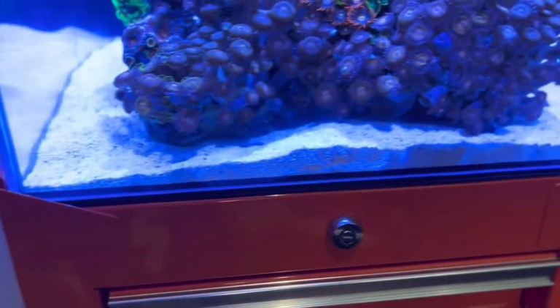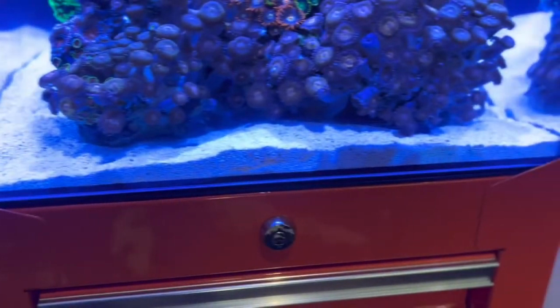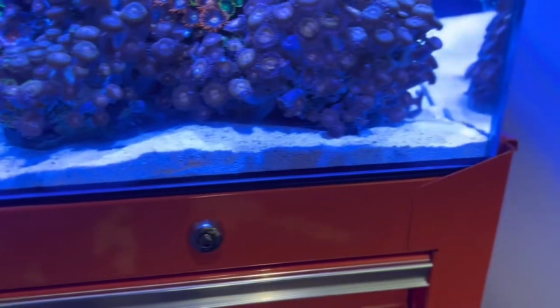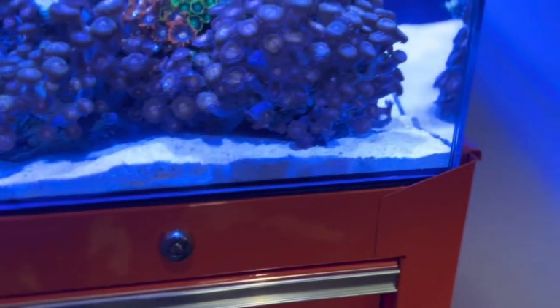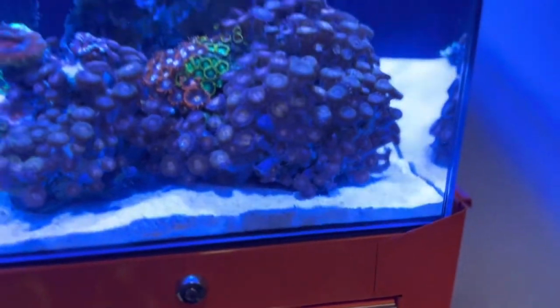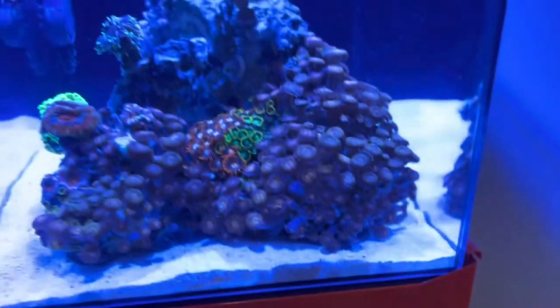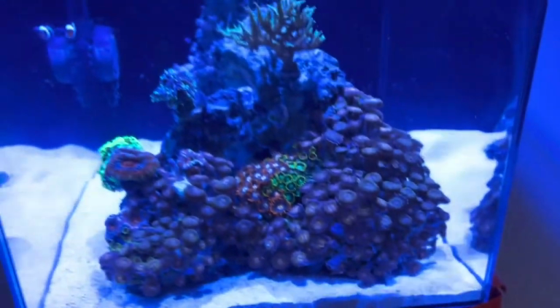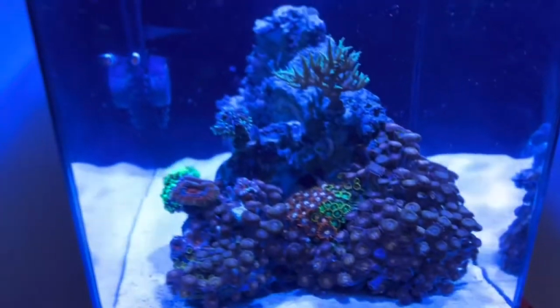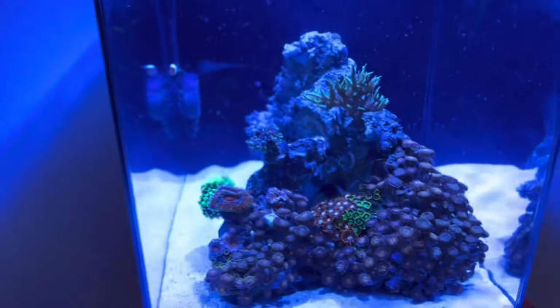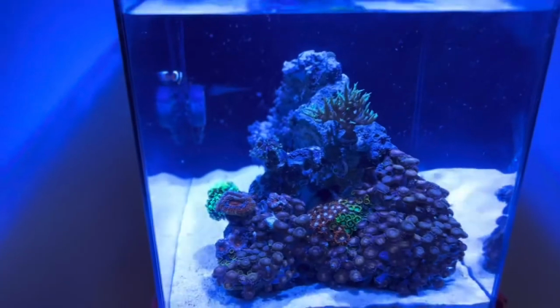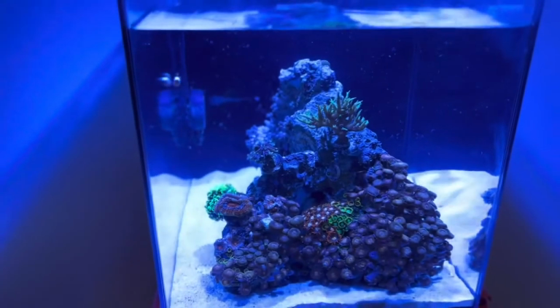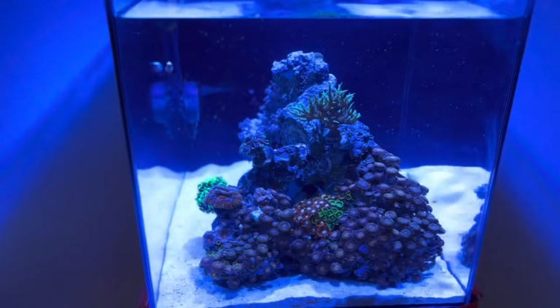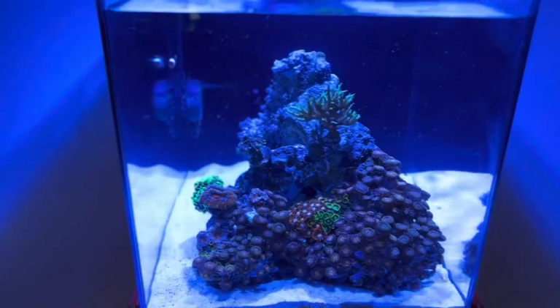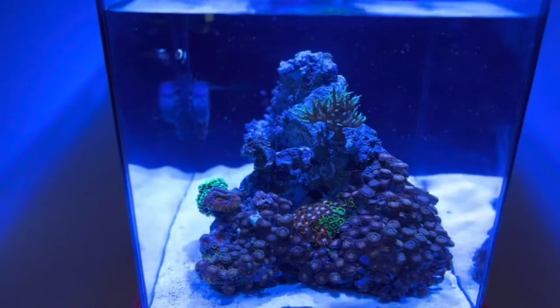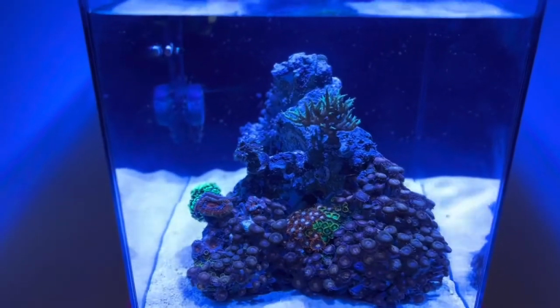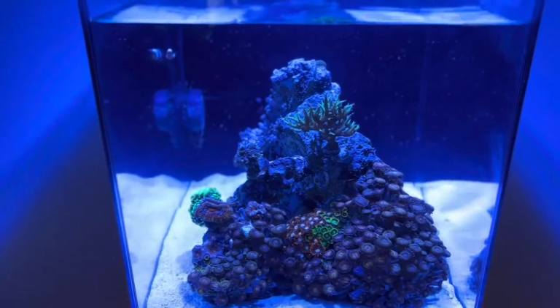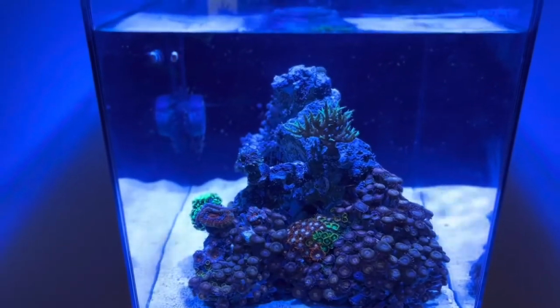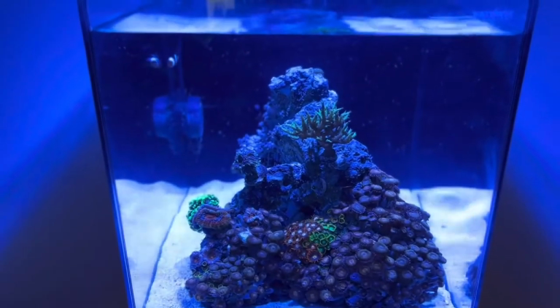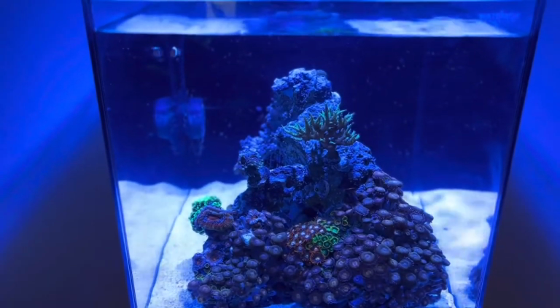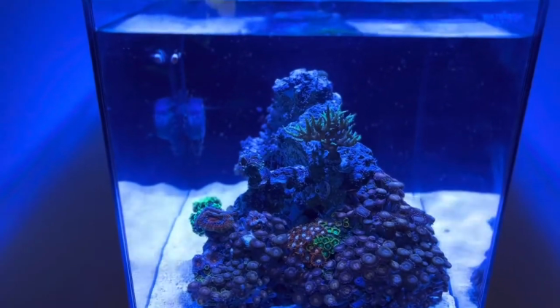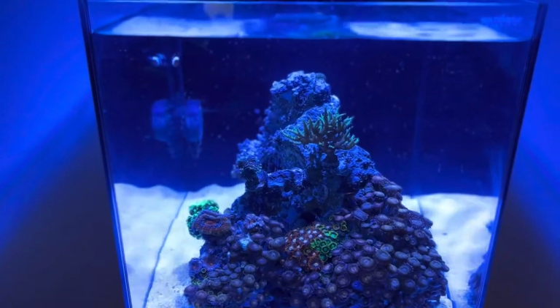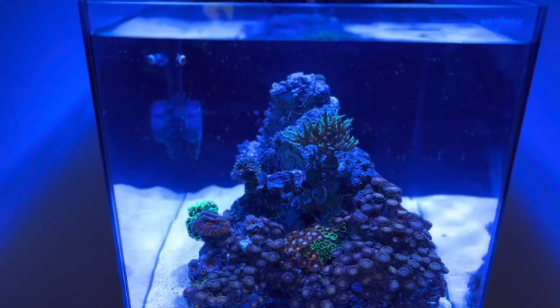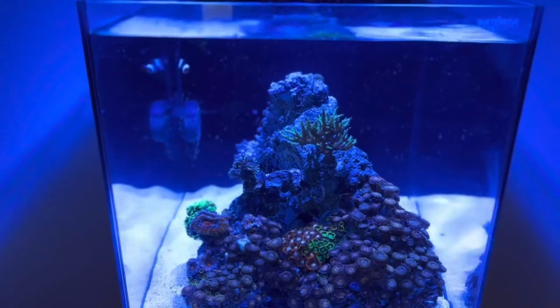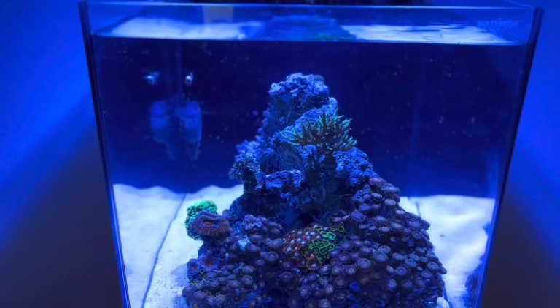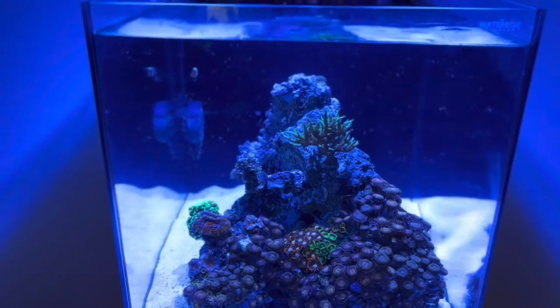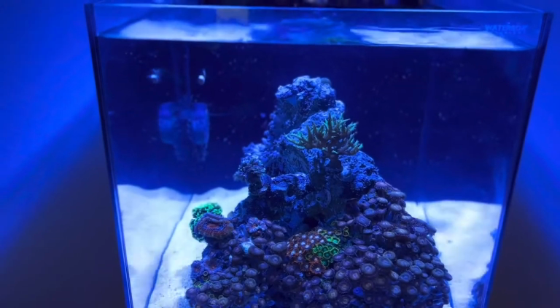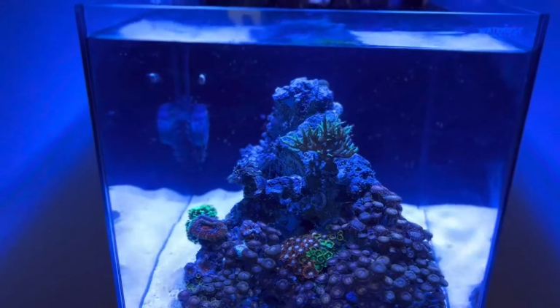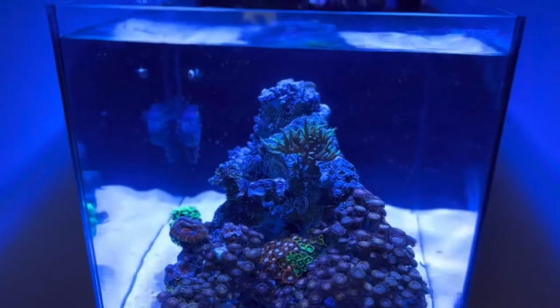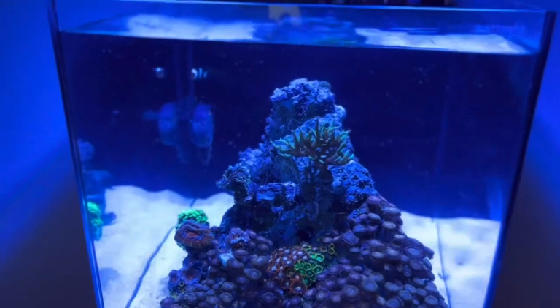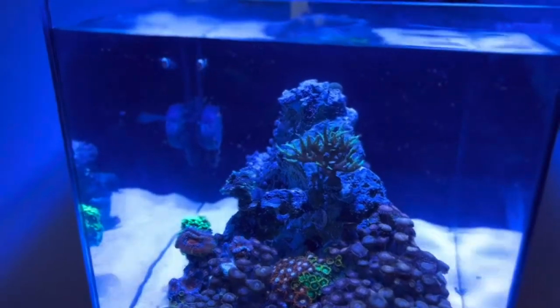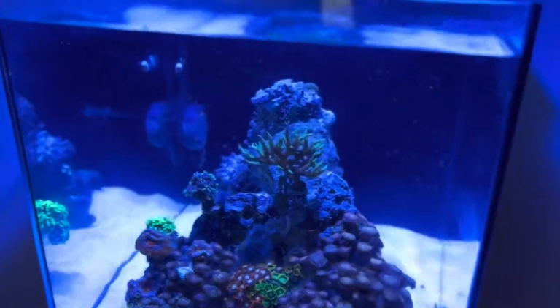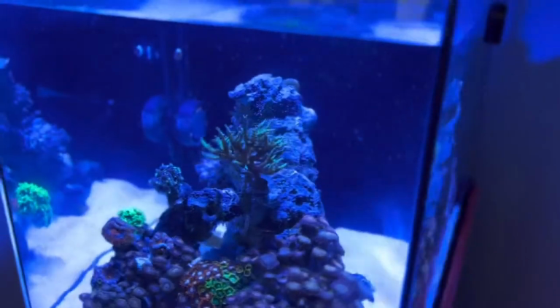I found a stand — an orange stand that you can see here. It's more of a toolbox that I got from Harbor Freight that fits this tank extremely perfectly and still has room in the back for cords and everything else.